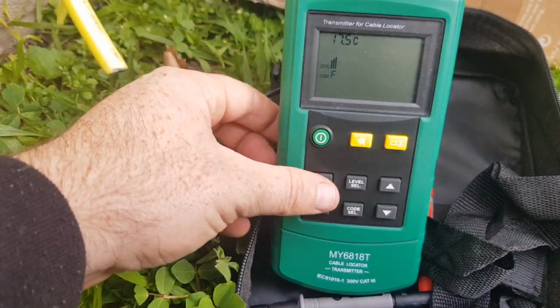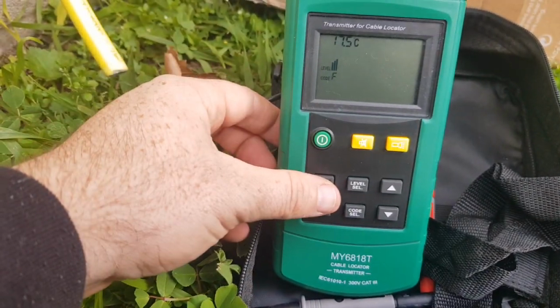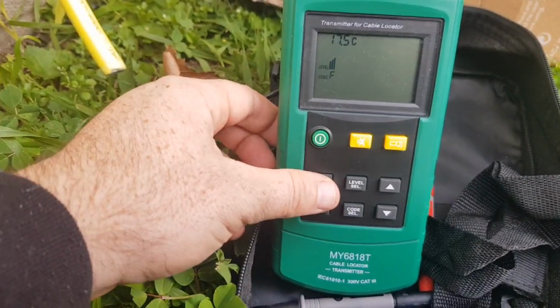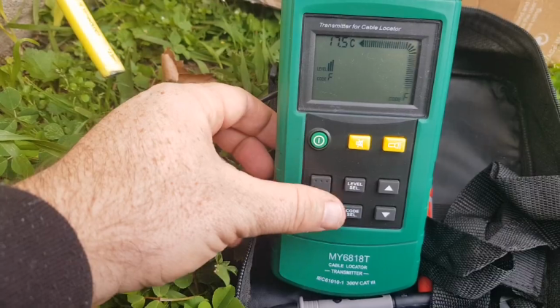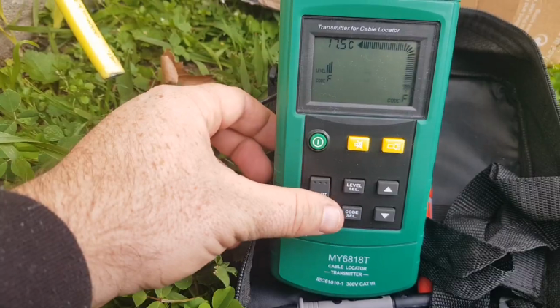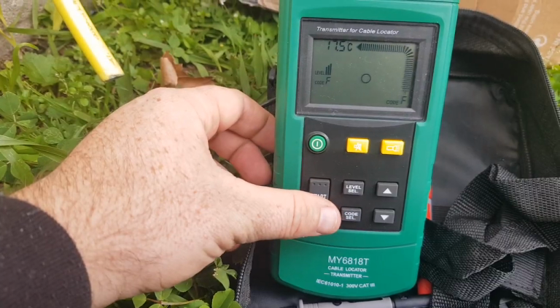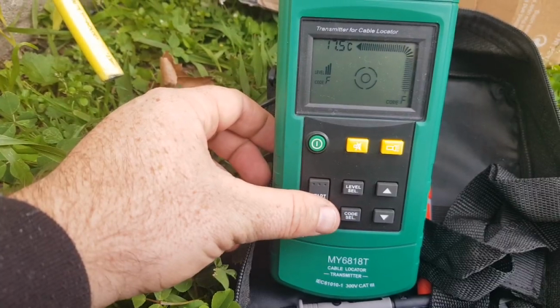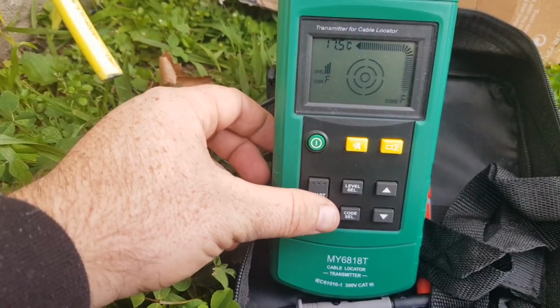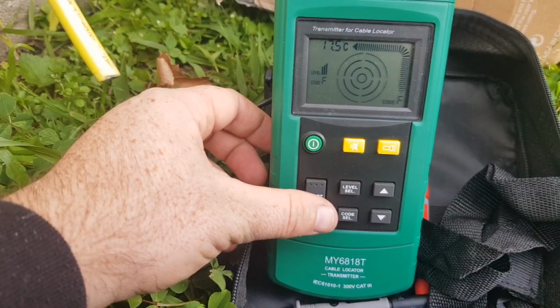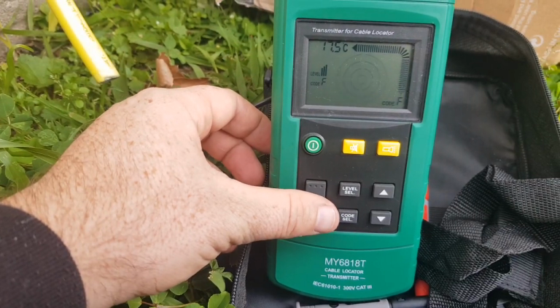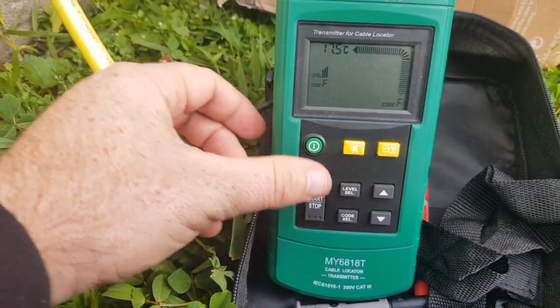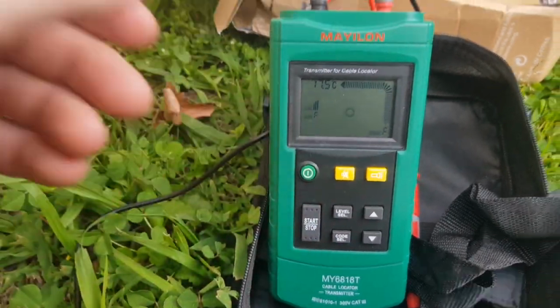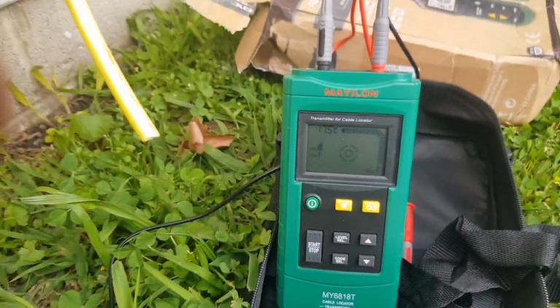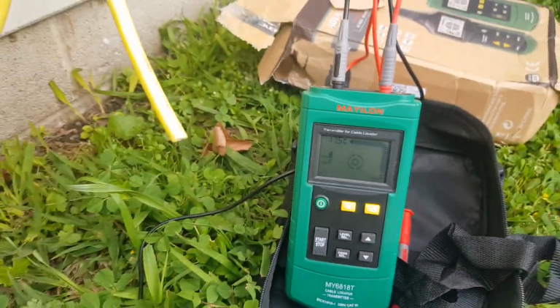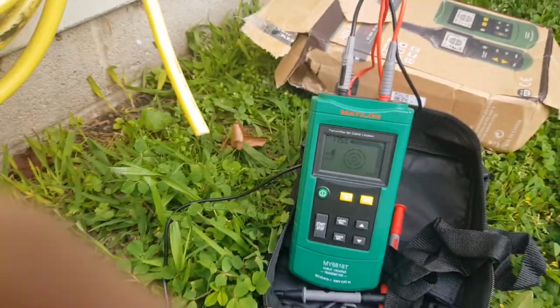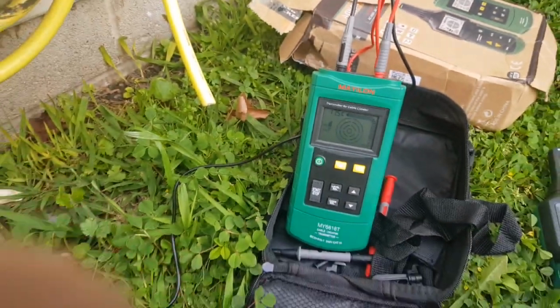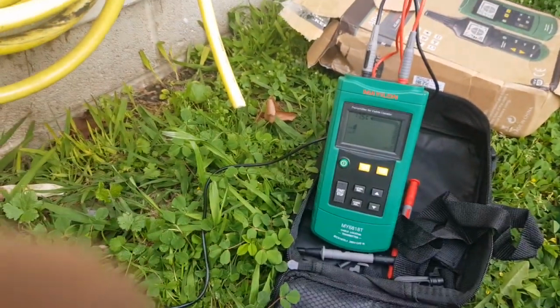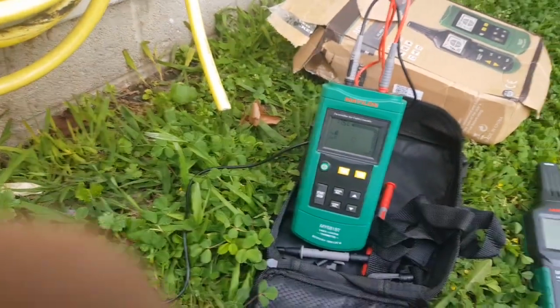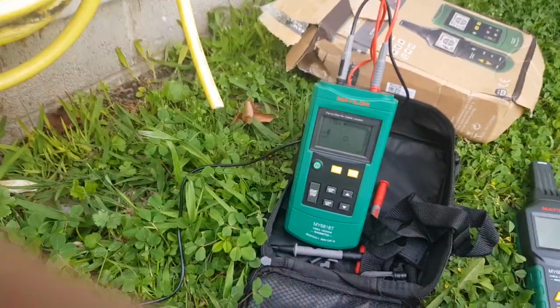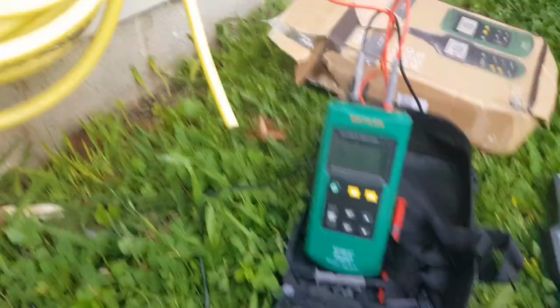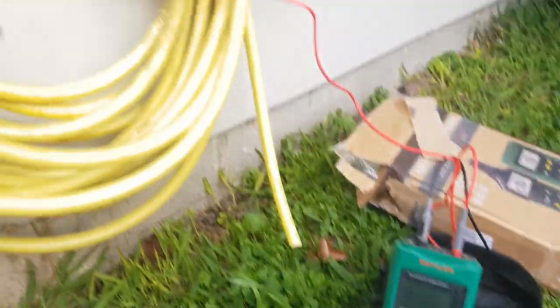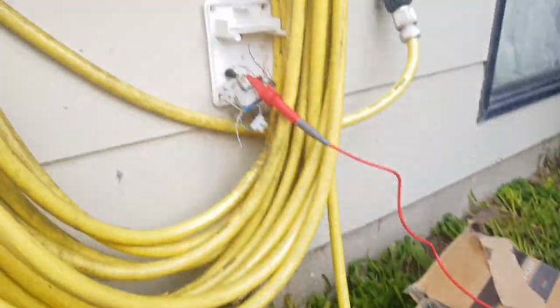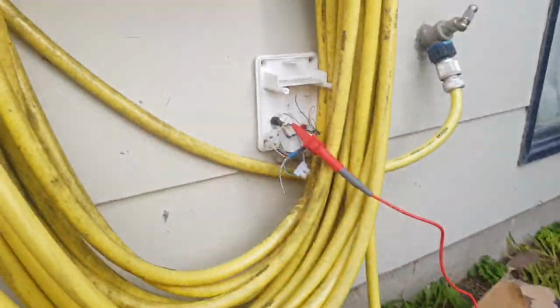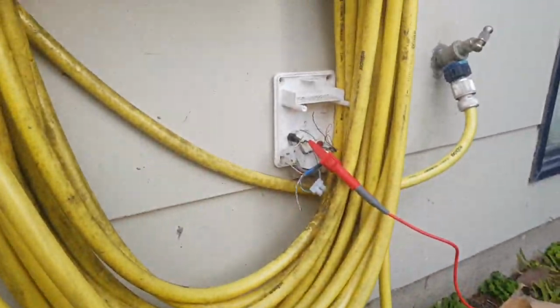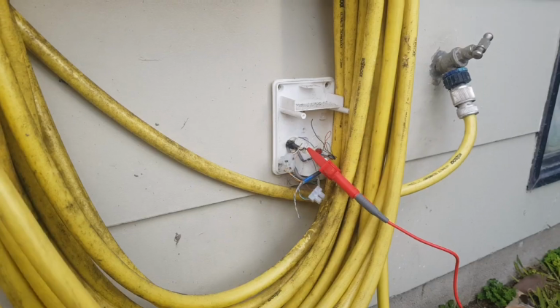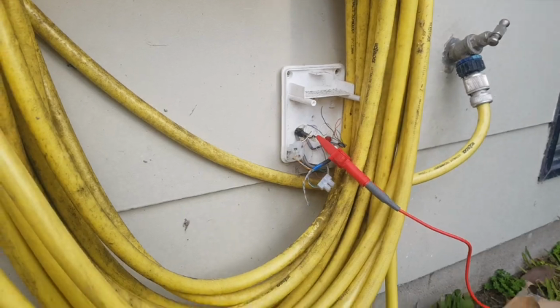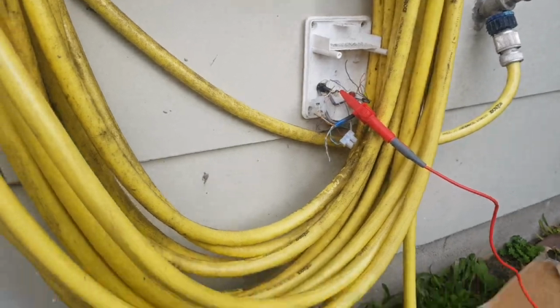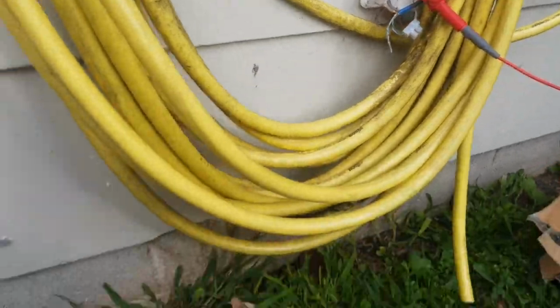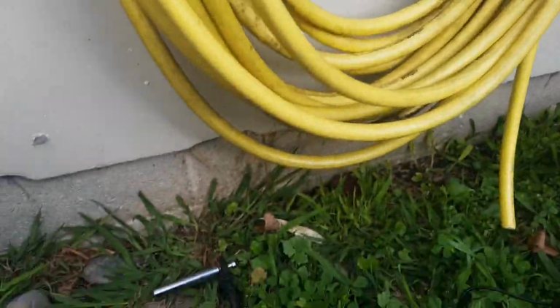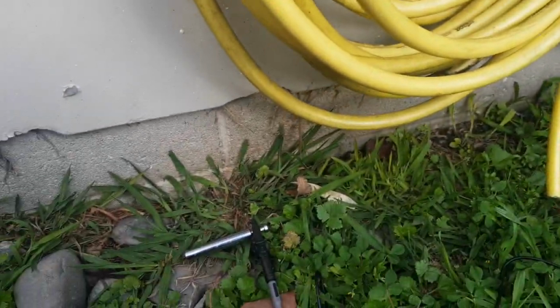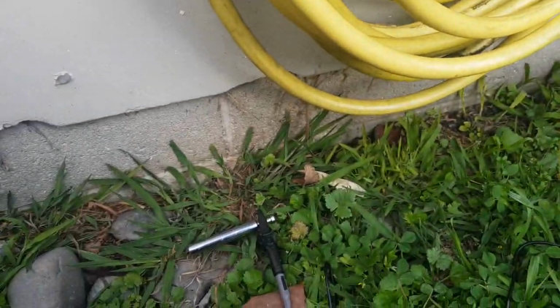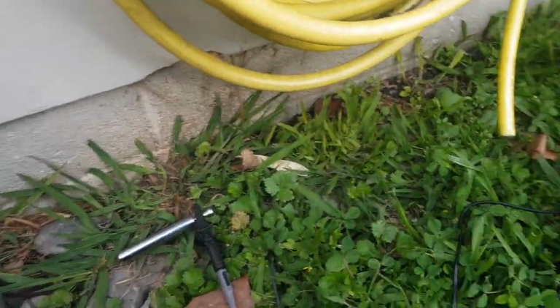We'll press start — that's now sending a signal down the line and returning via earth.